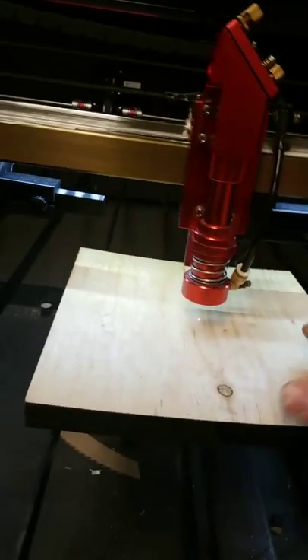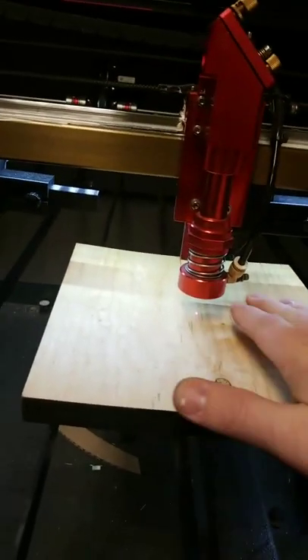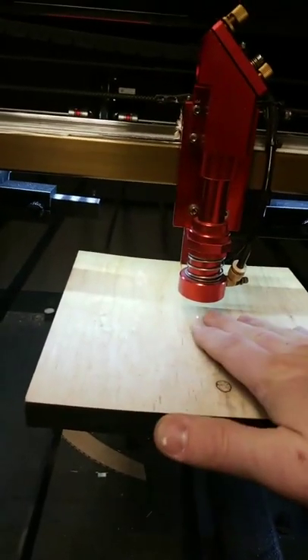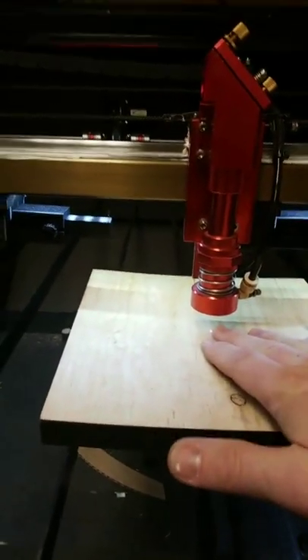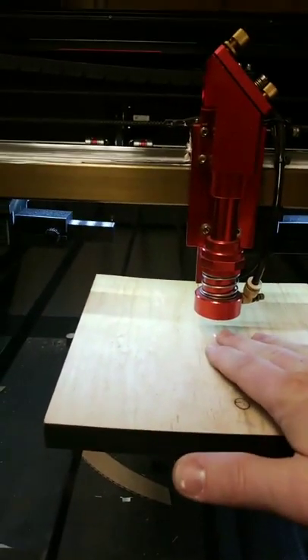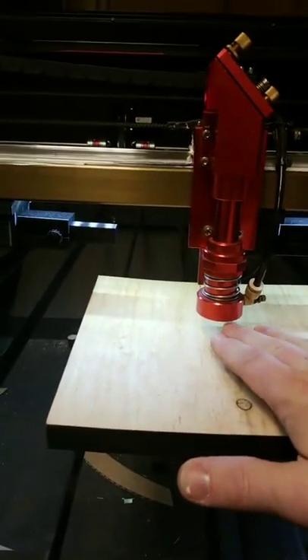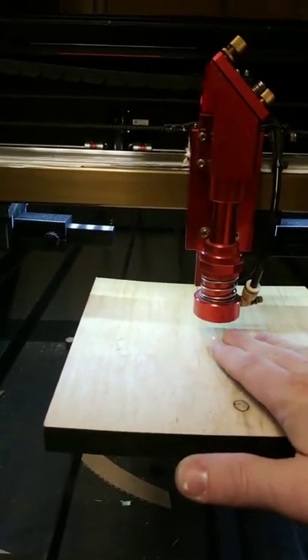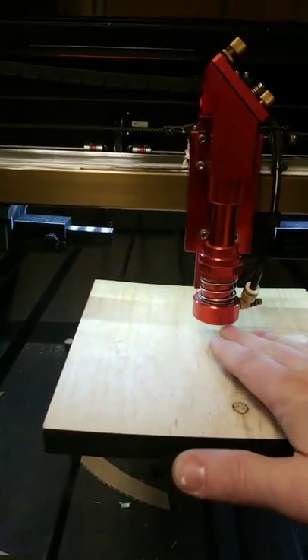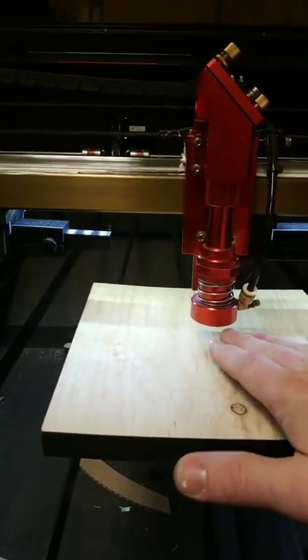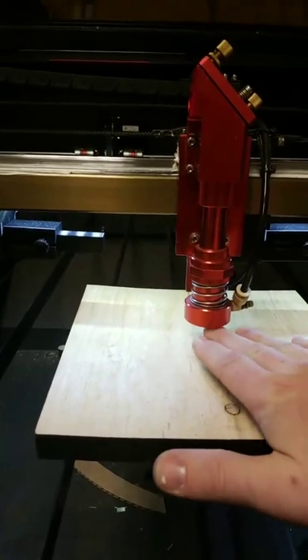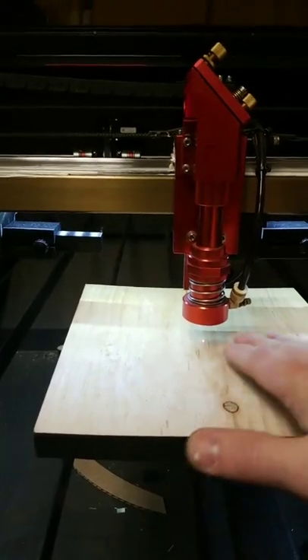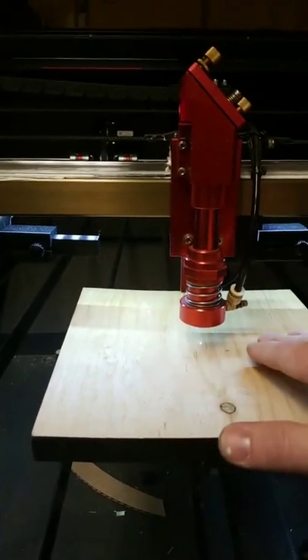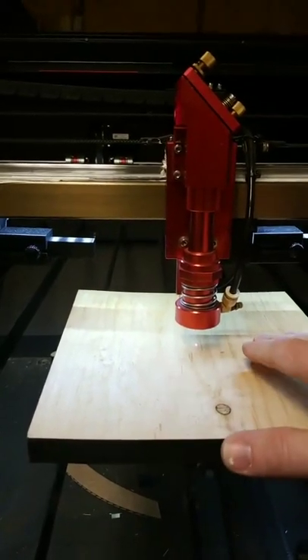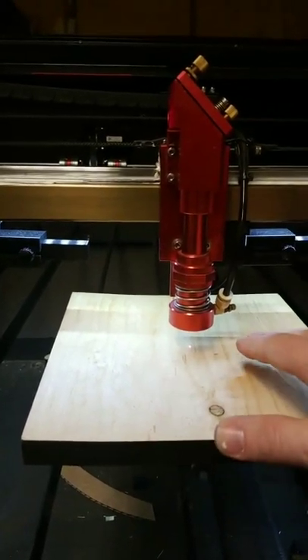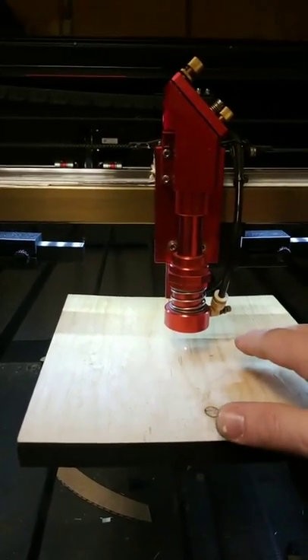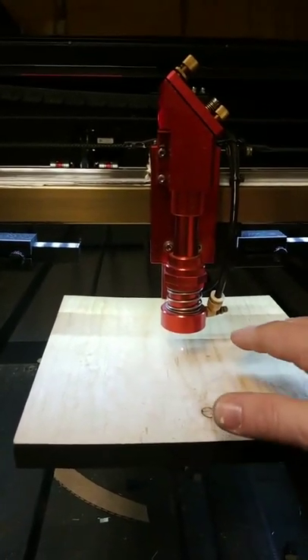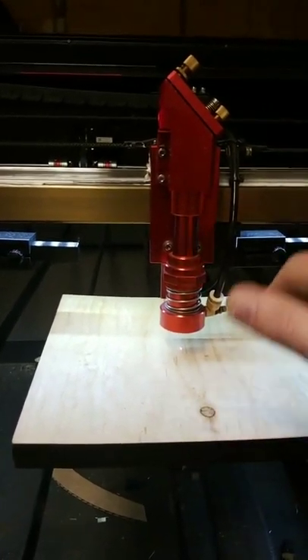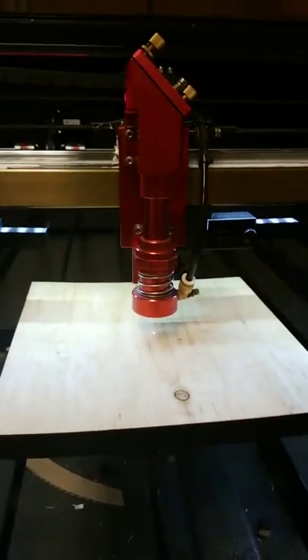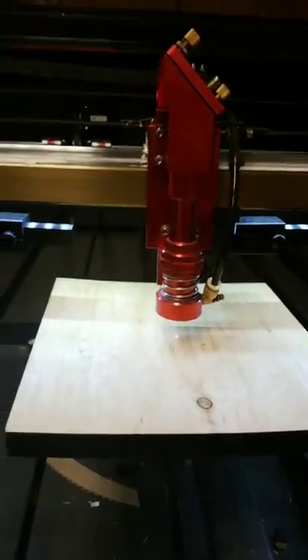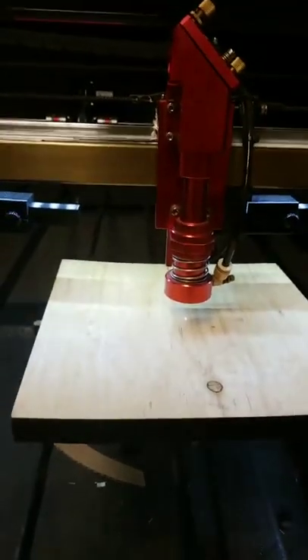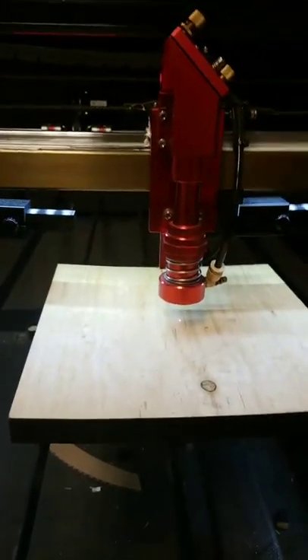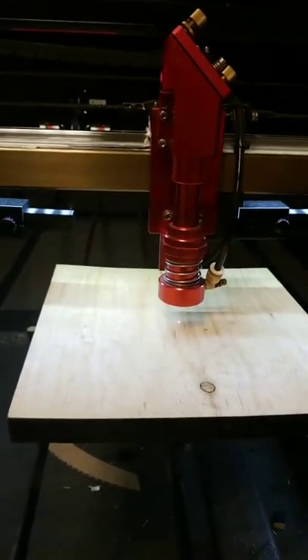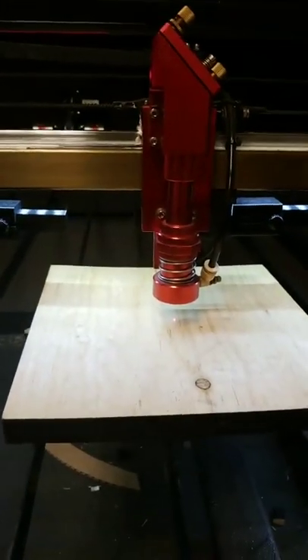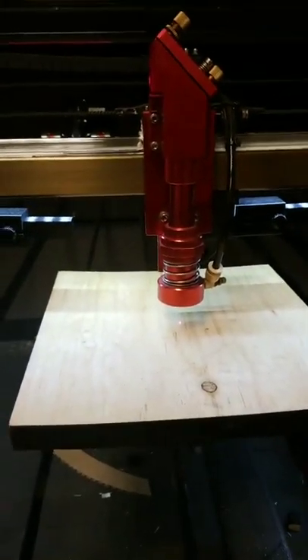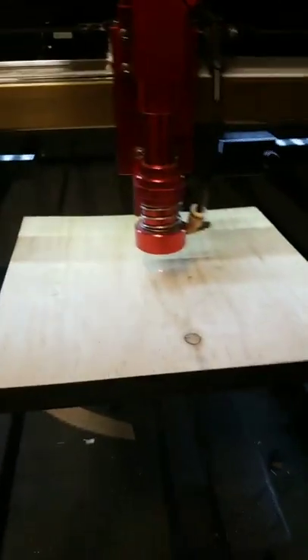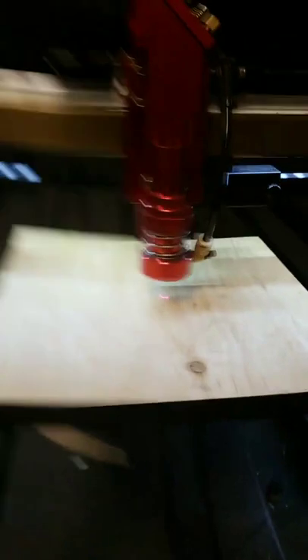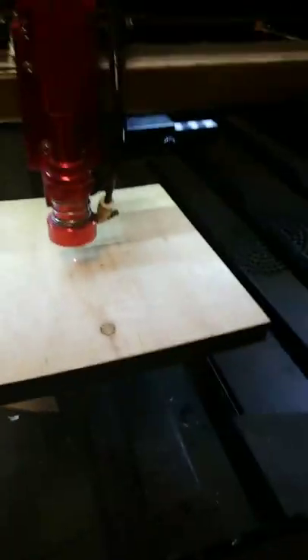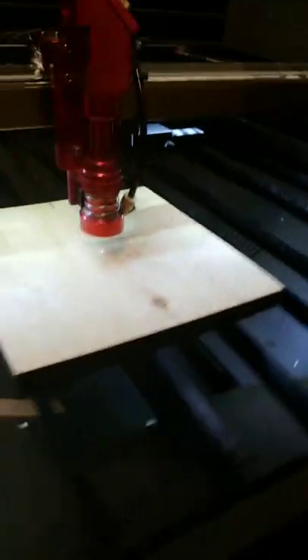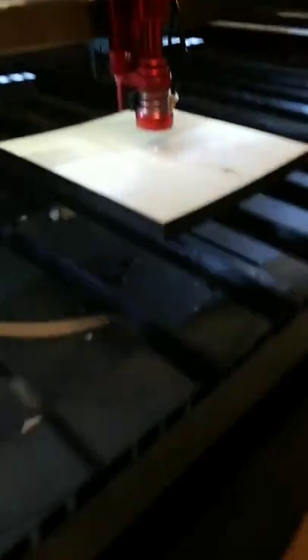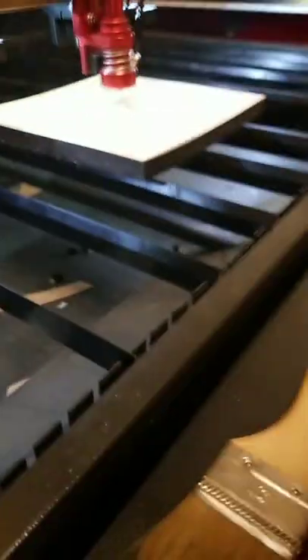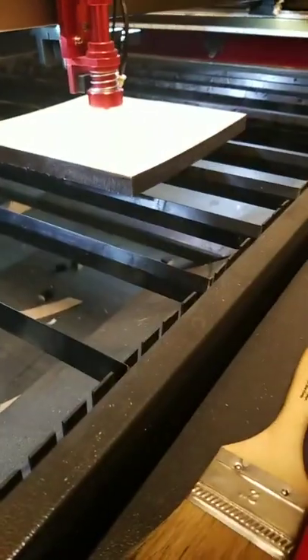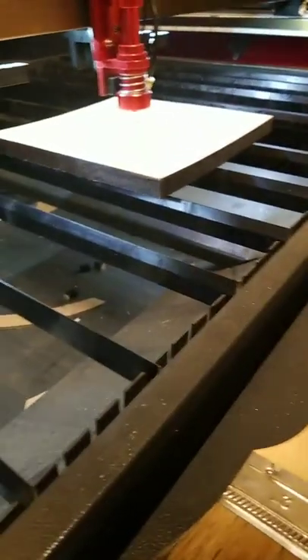That gives you plenty of clearance with your head using the short cone — versus I think the five or six millimeters you get with the stock setup. I'll break it down and show you what I'm talking about.